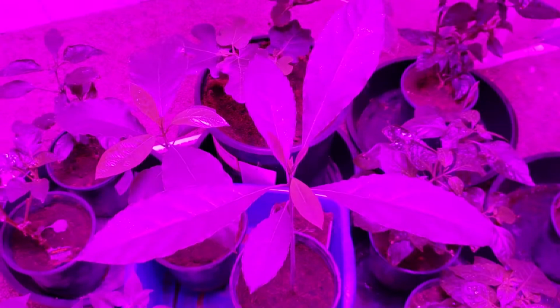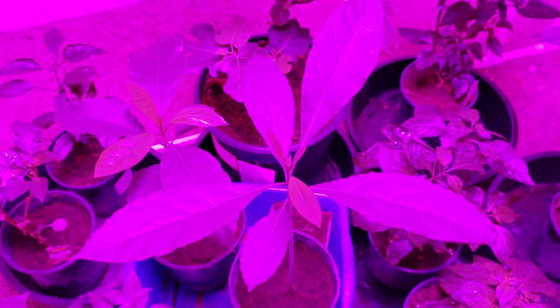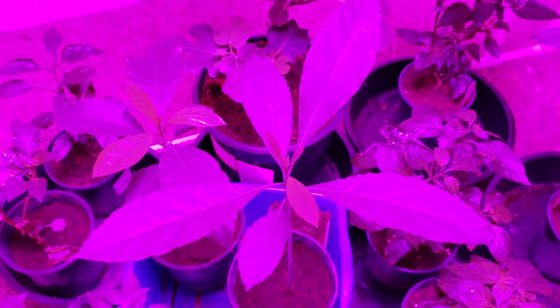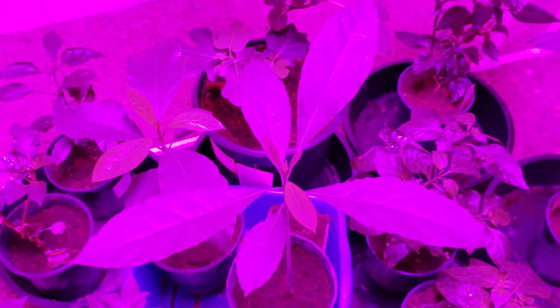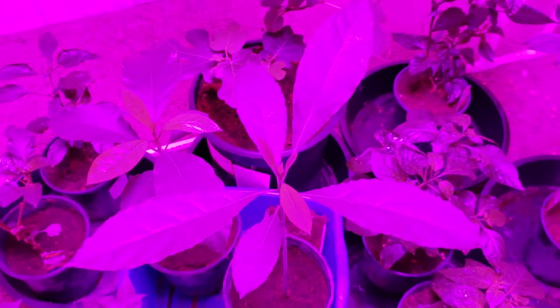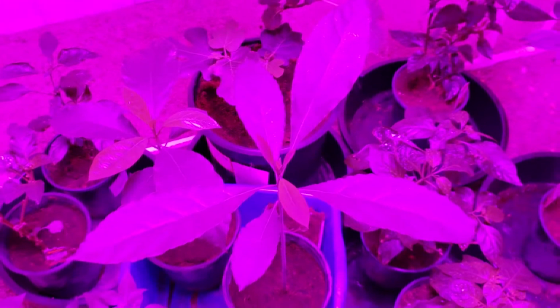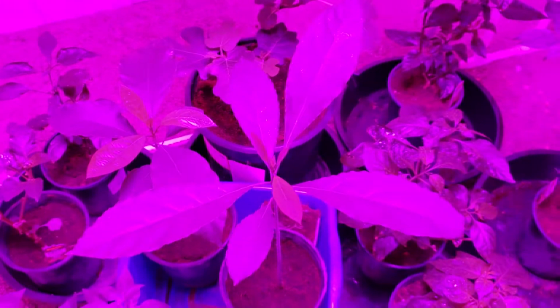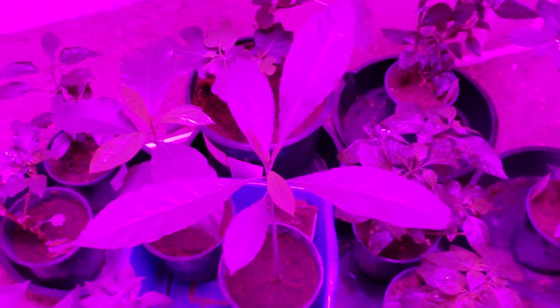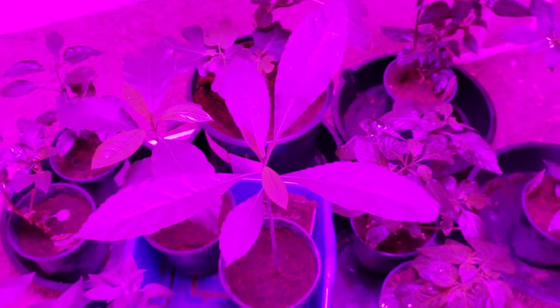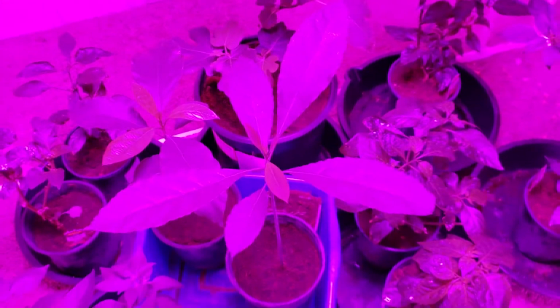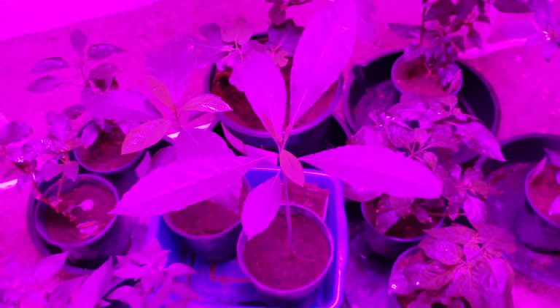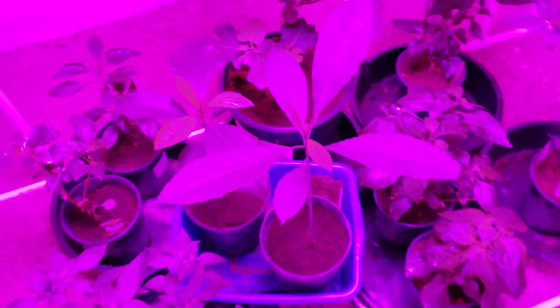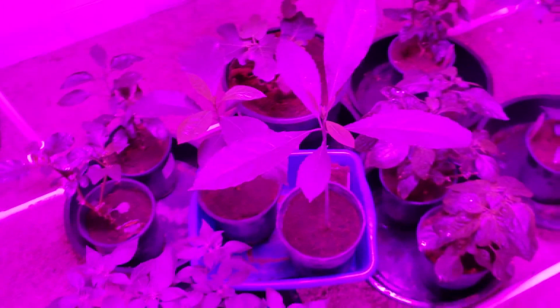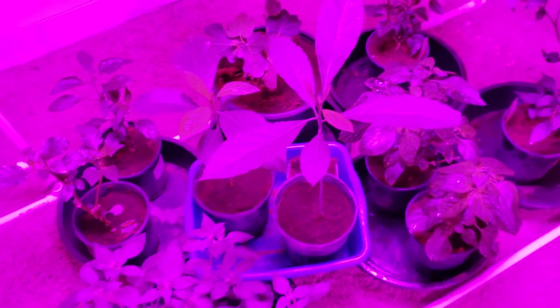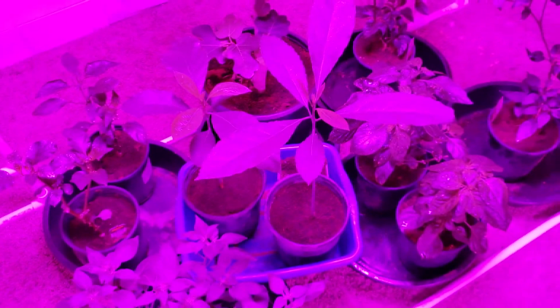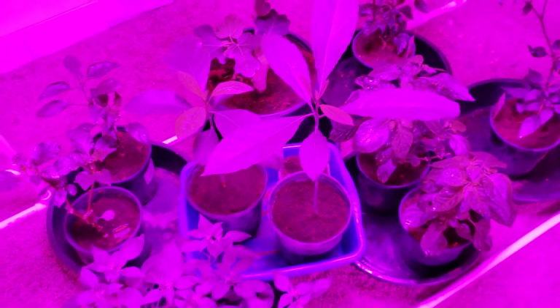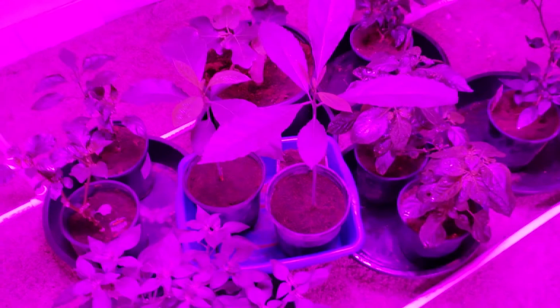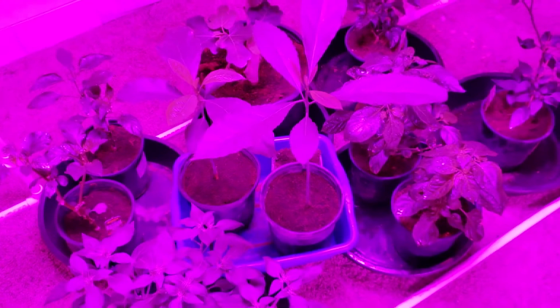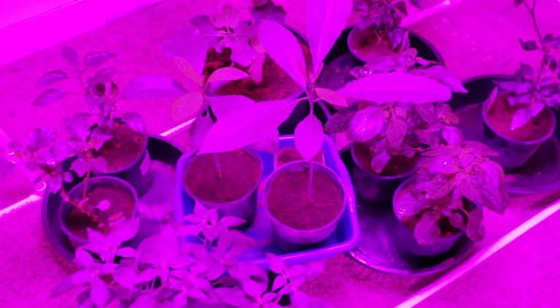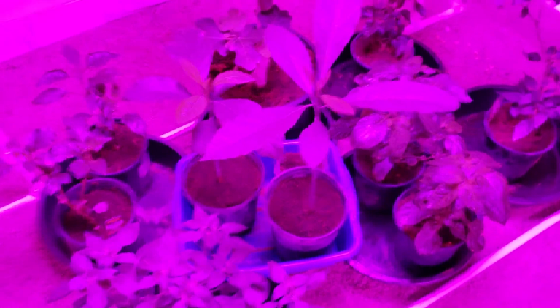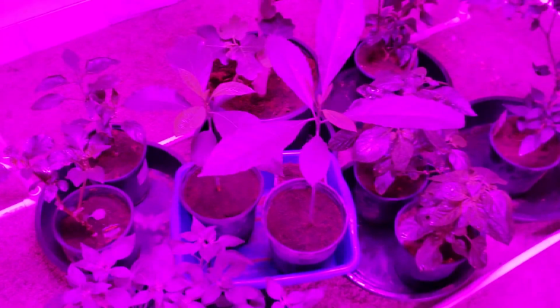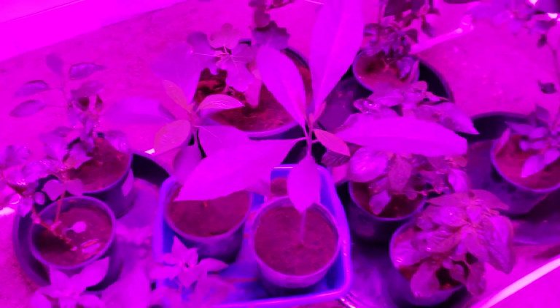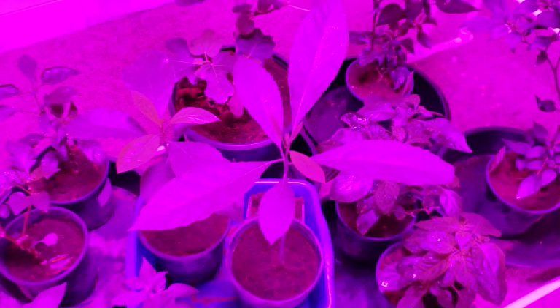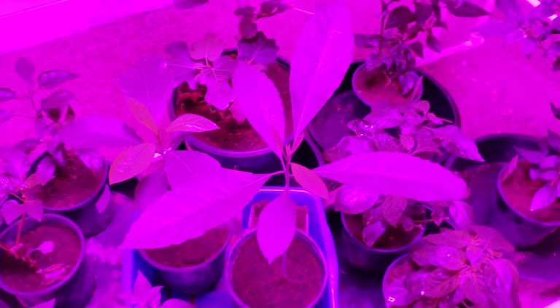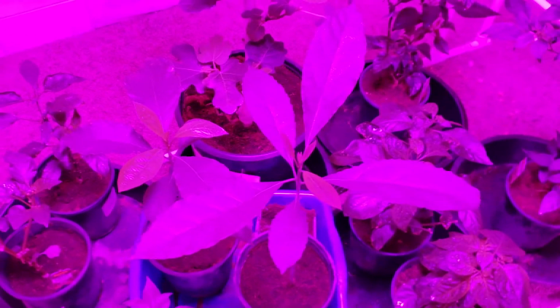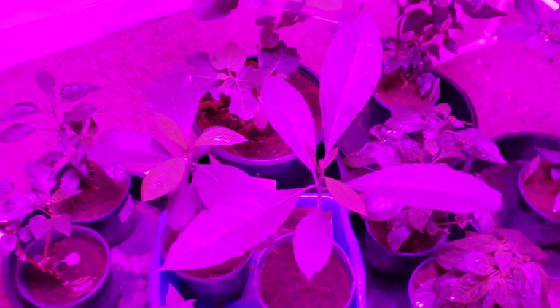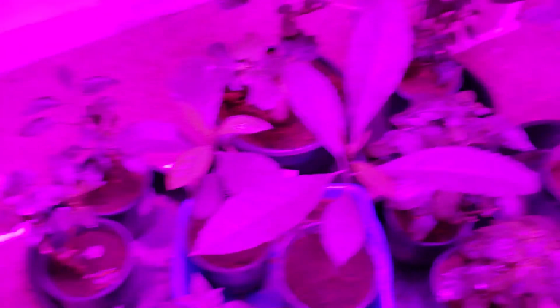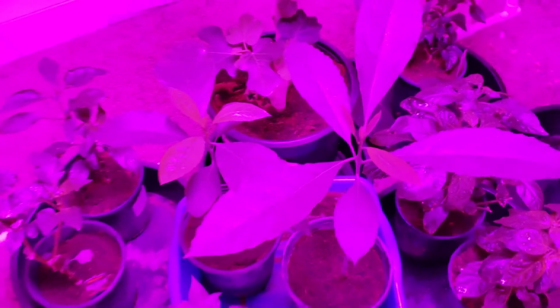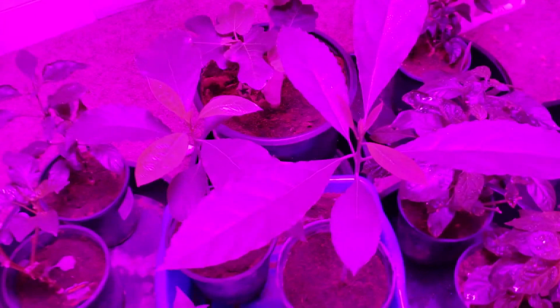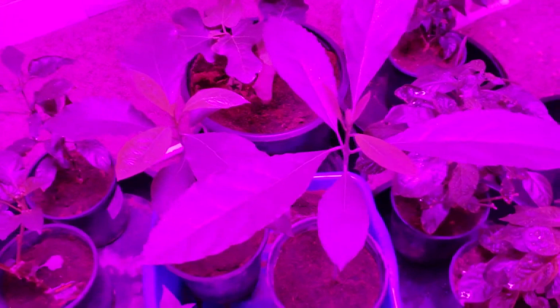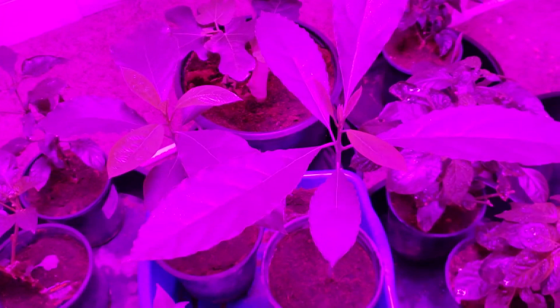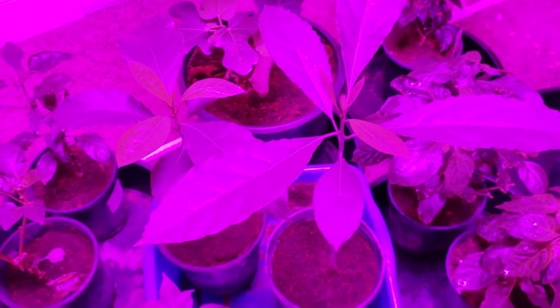Hello everyone, welcome back. I thought I'd make a short little video about my two little avocado trees that have started from seed.